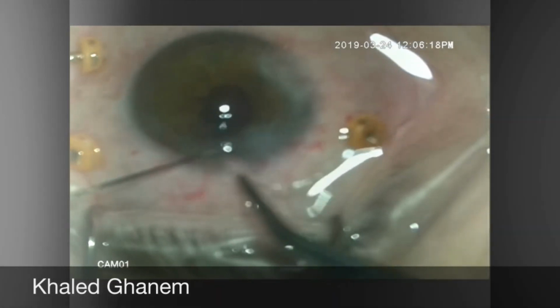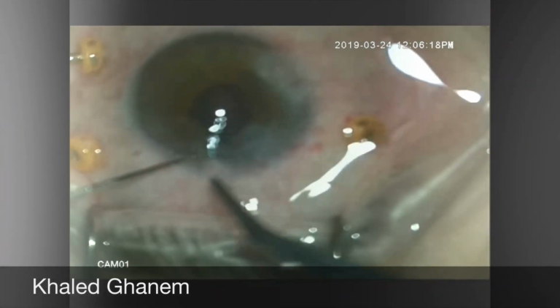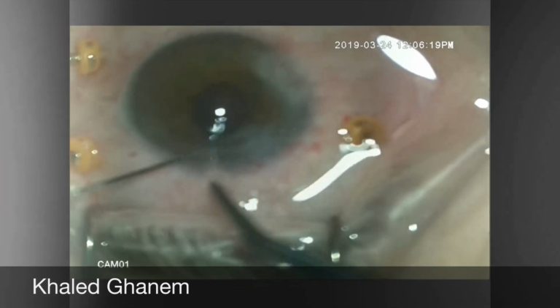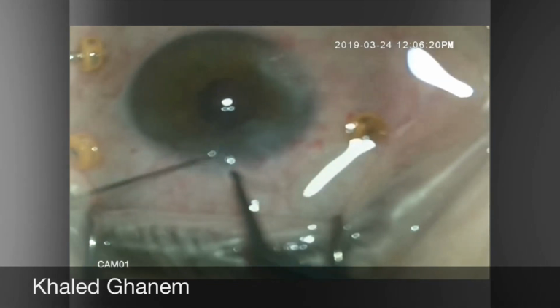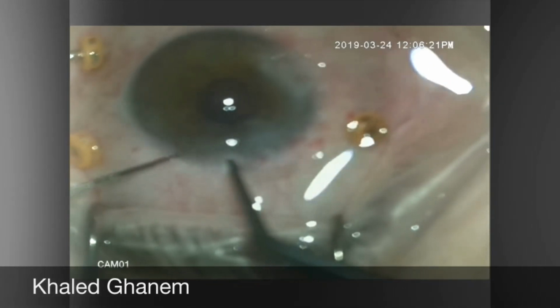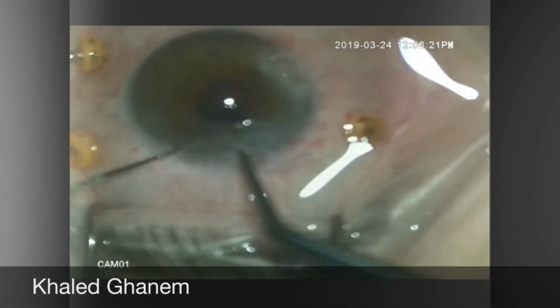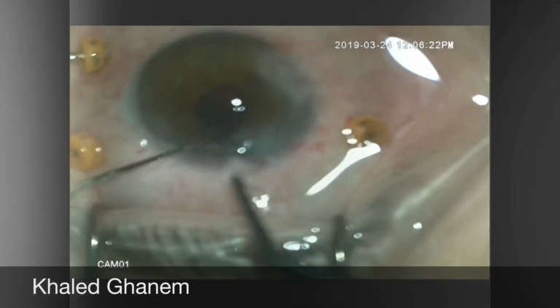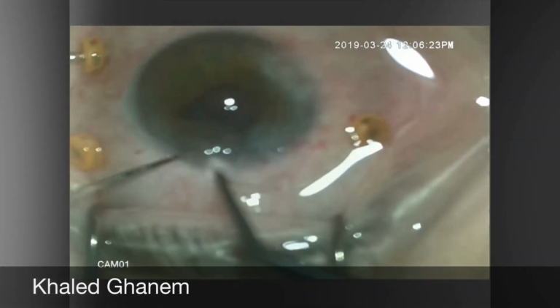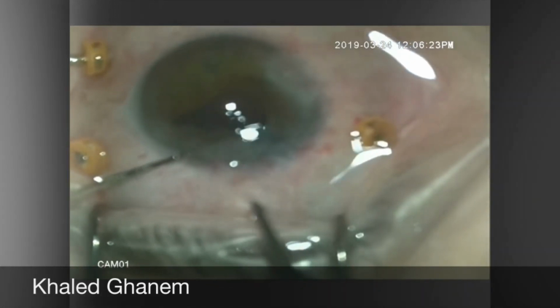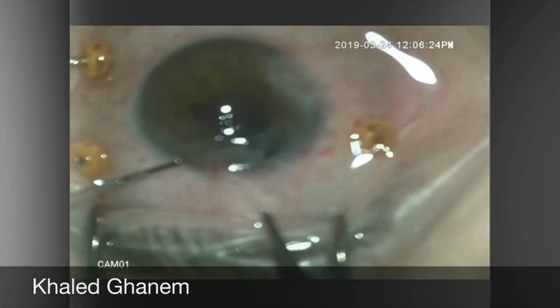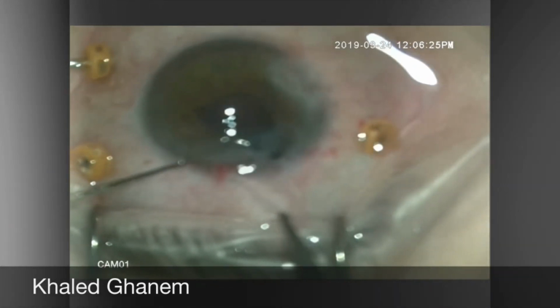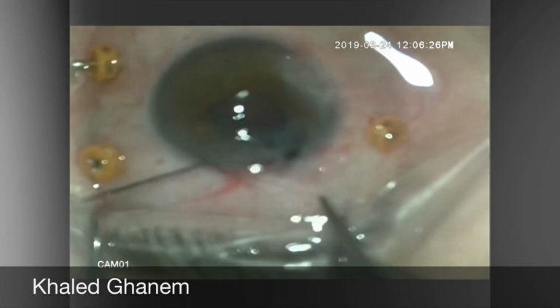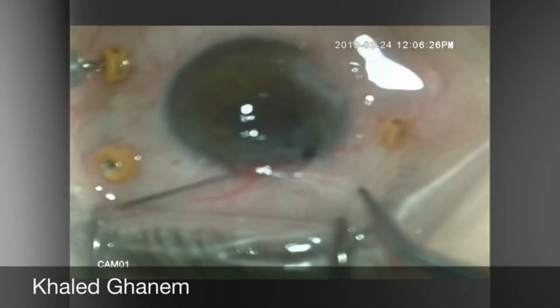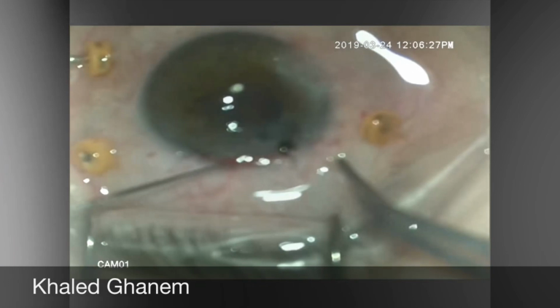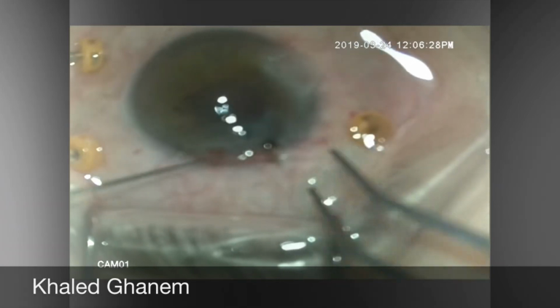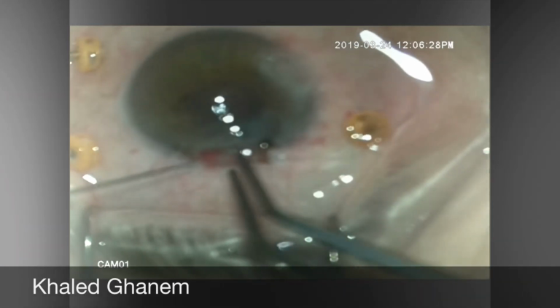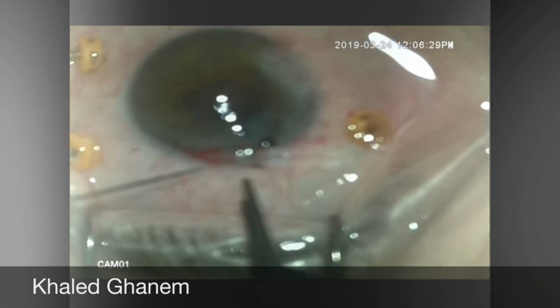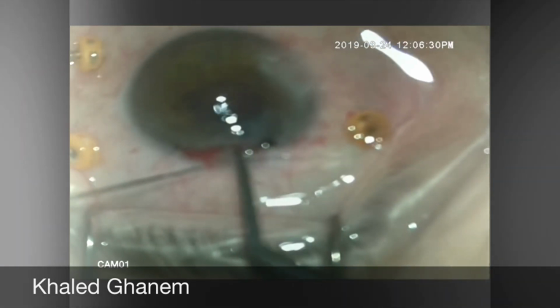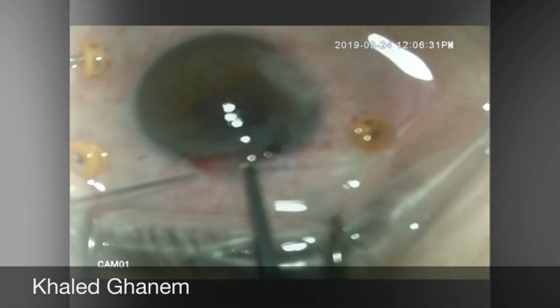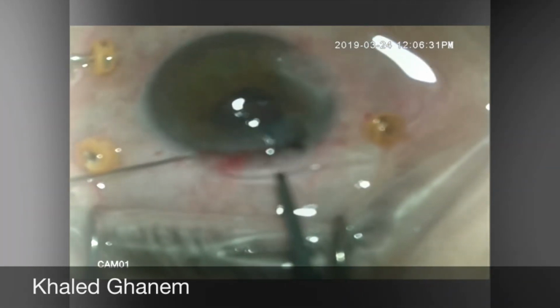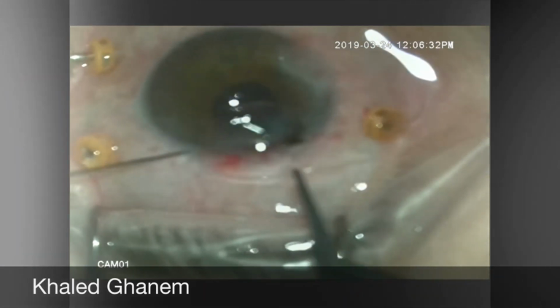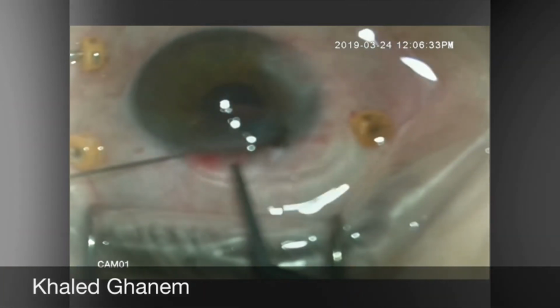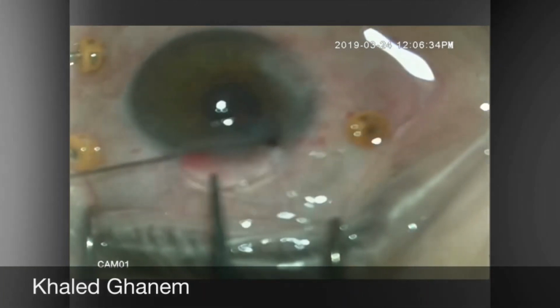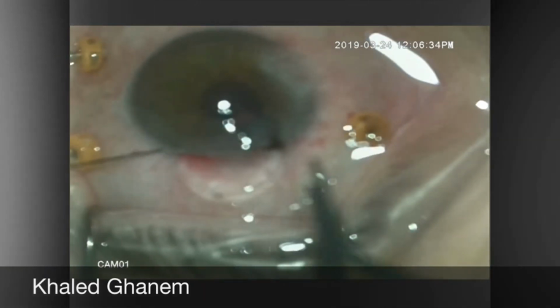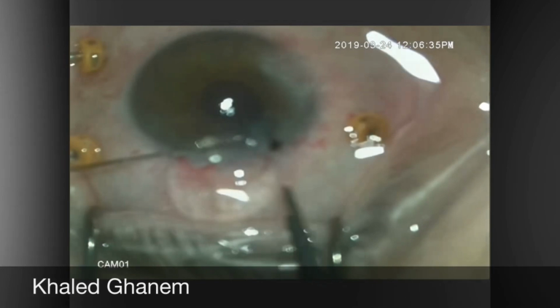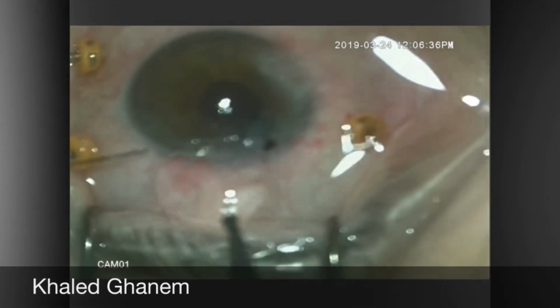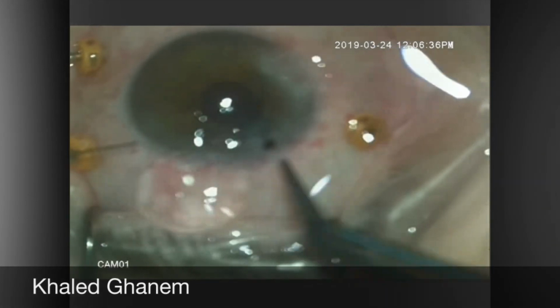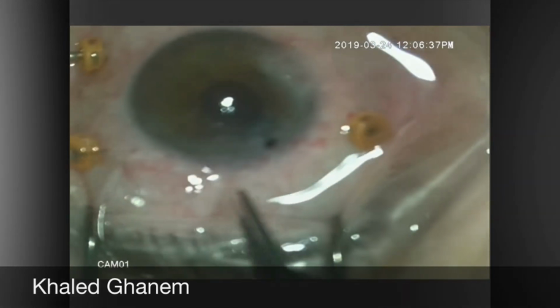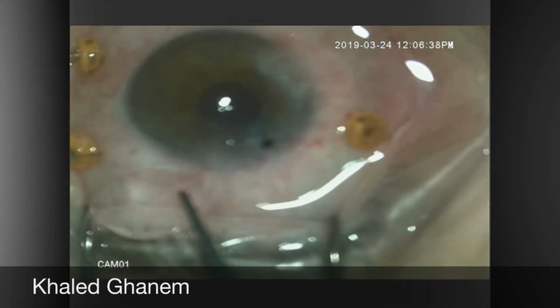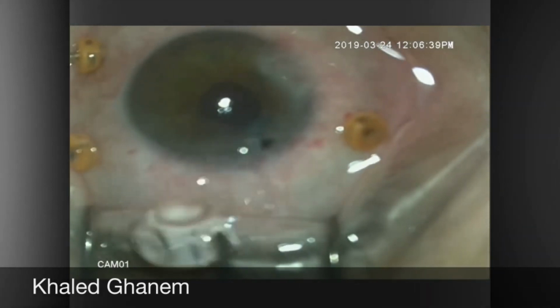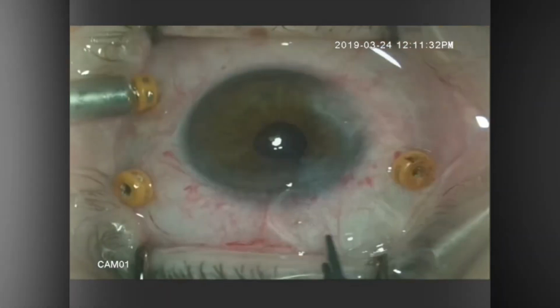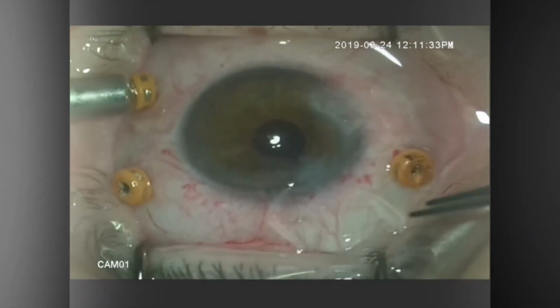So if you are planning to explant the IOL, I recommend just exteriorizing one haptic and extending the wound. It will be much easier than delivering the entire IOL into the anterior chamber before explantation.